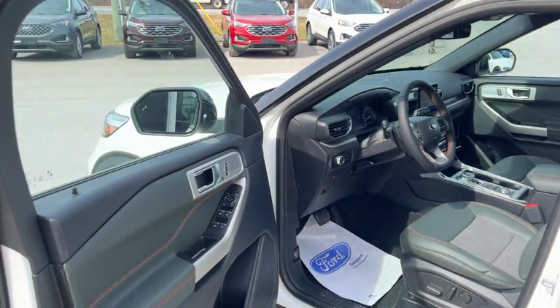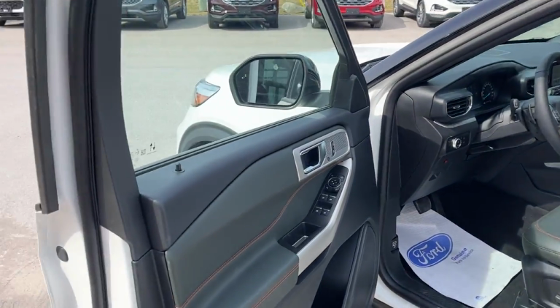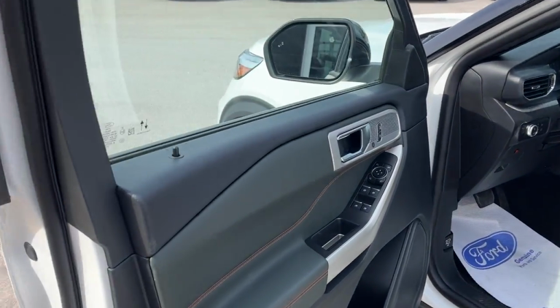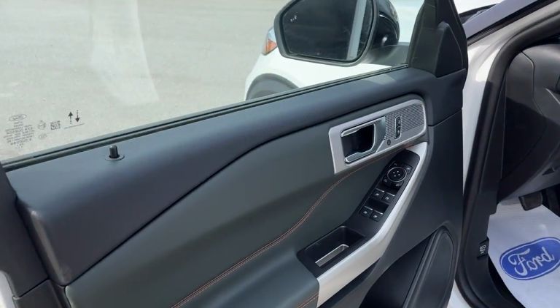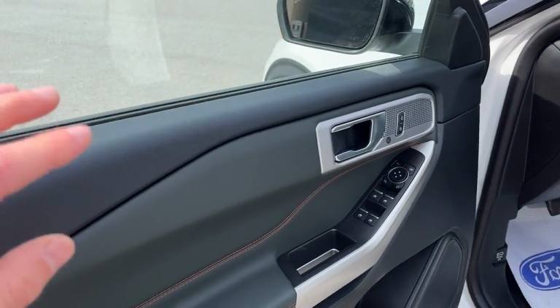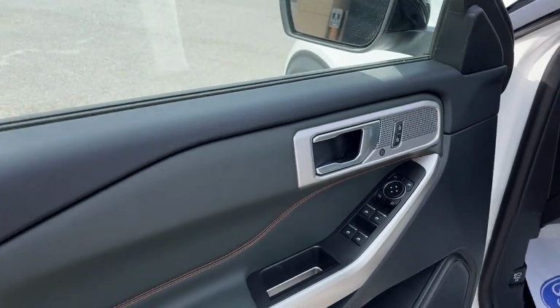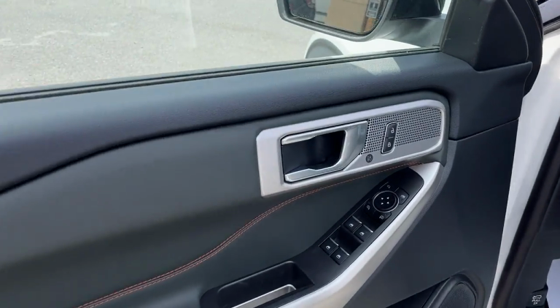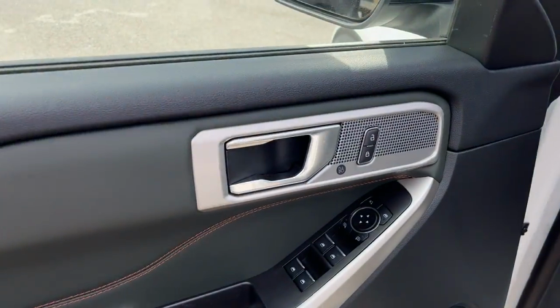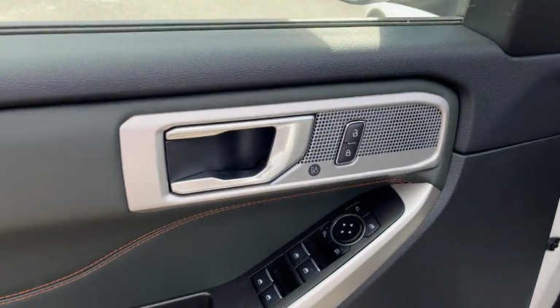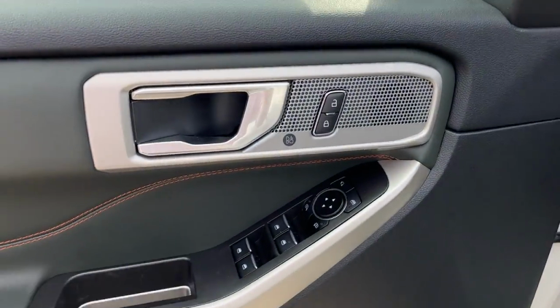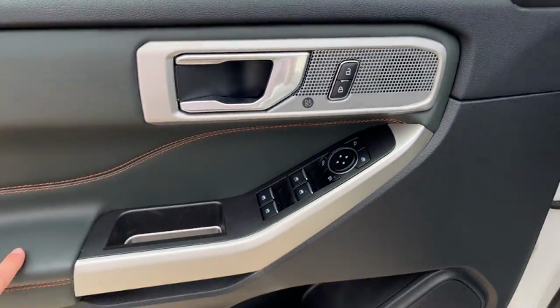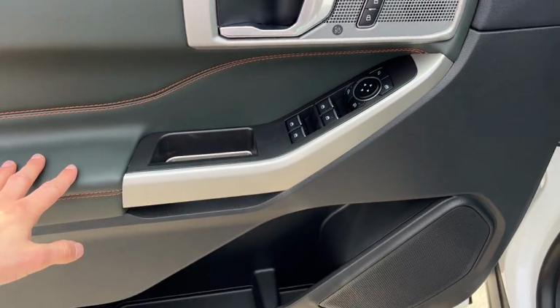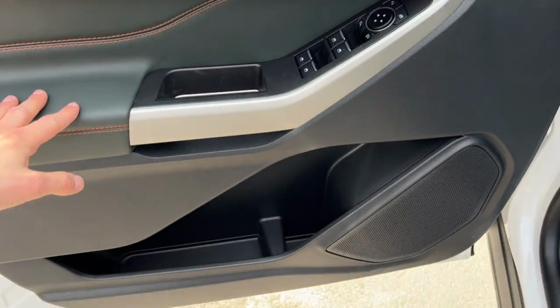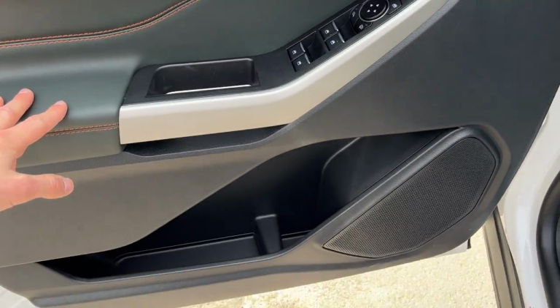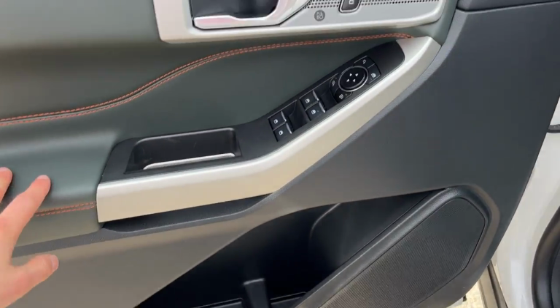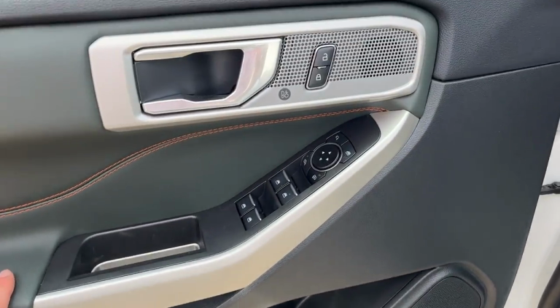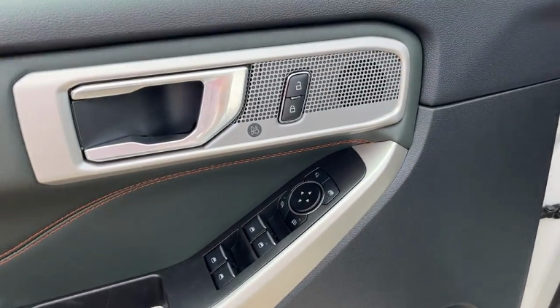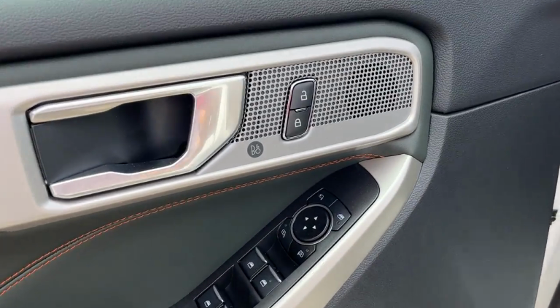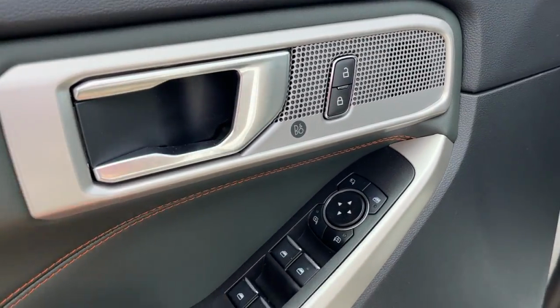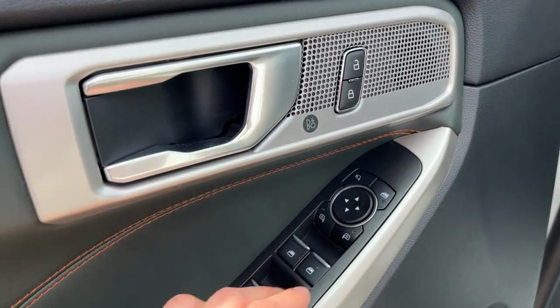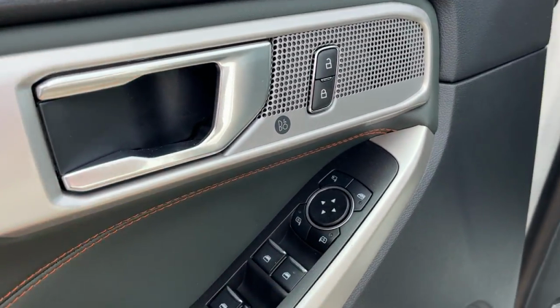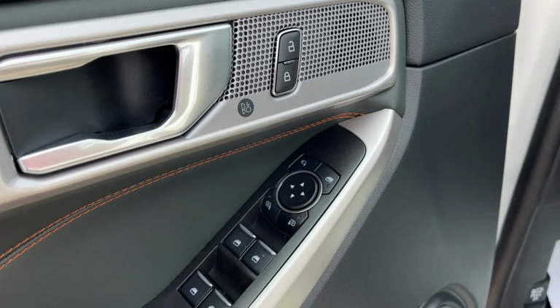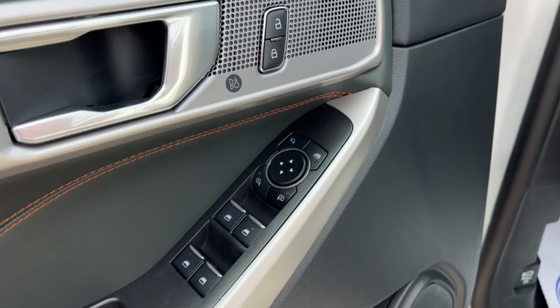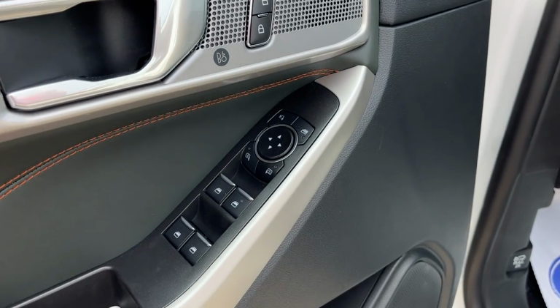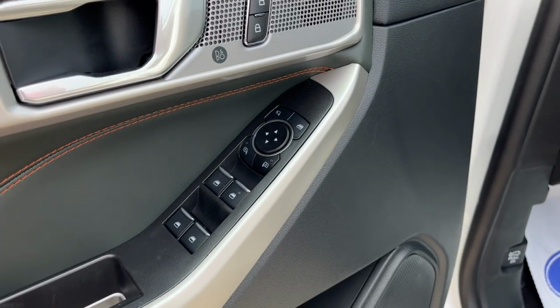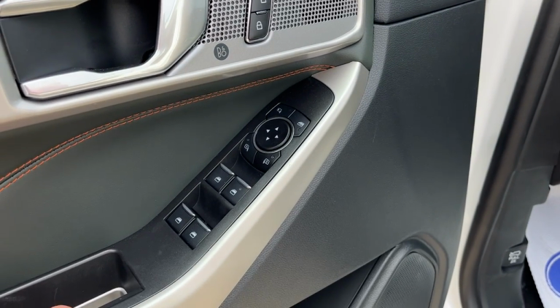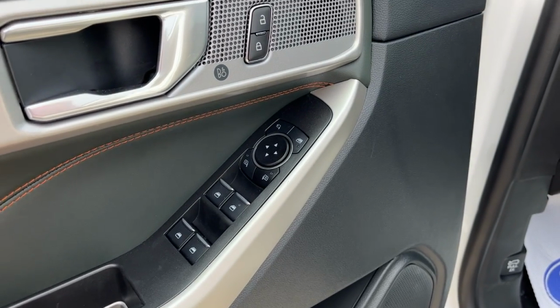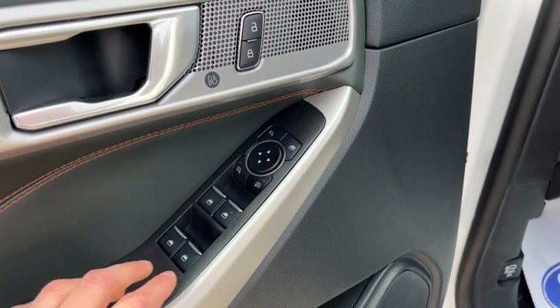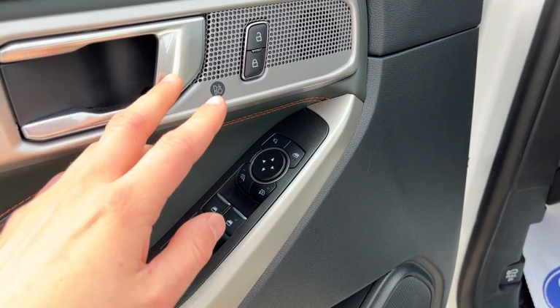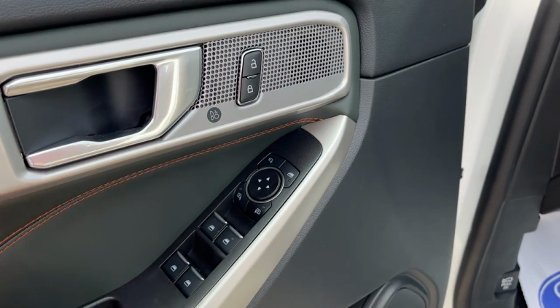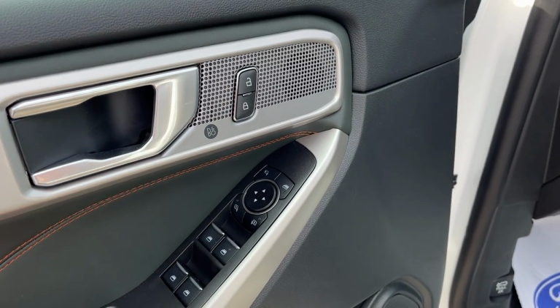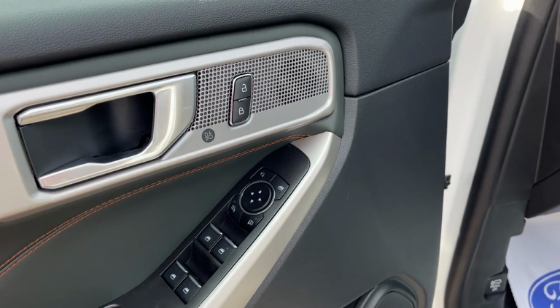Coming around to the front, you do have keyless entry on the door and you get plenty of storage in the driver's side door. You have power glass folding and power glass adjustable mirrors, power windows and locks.